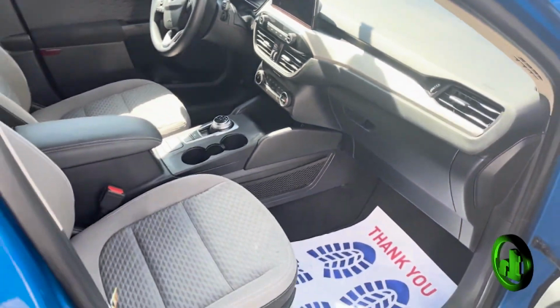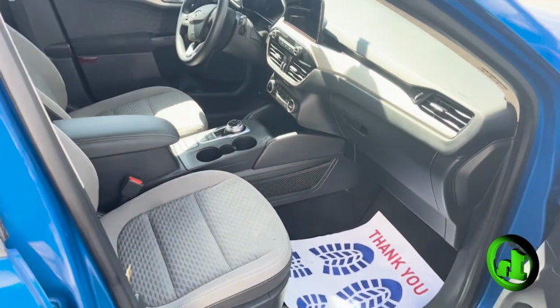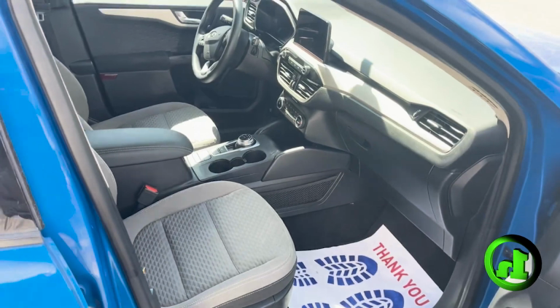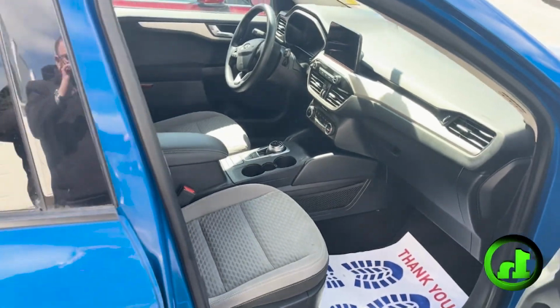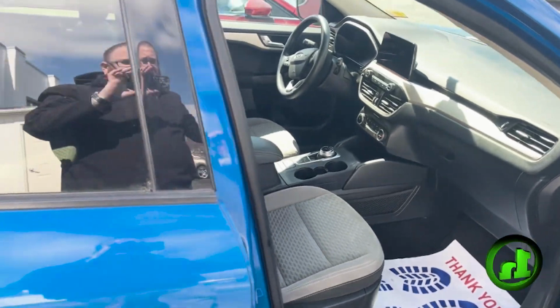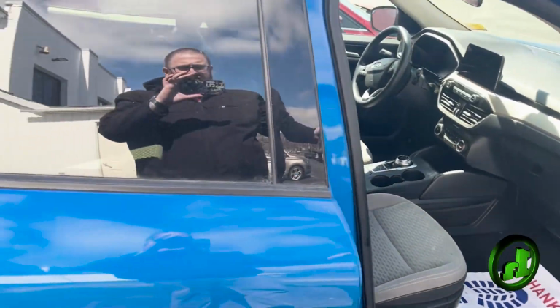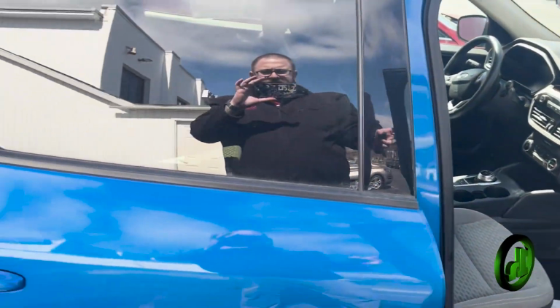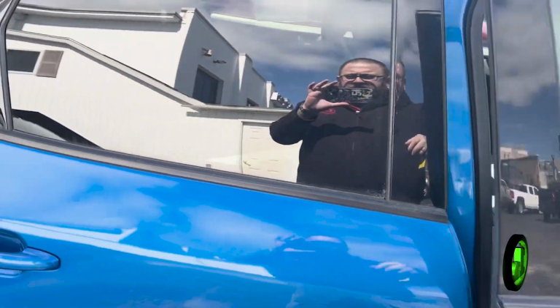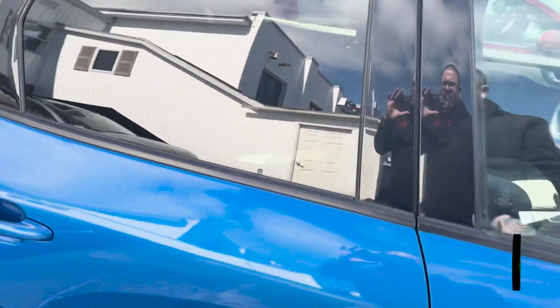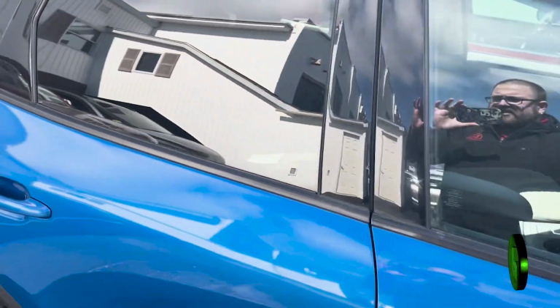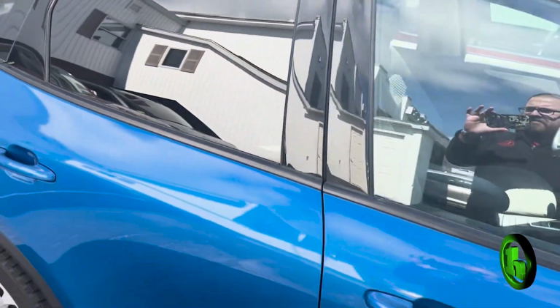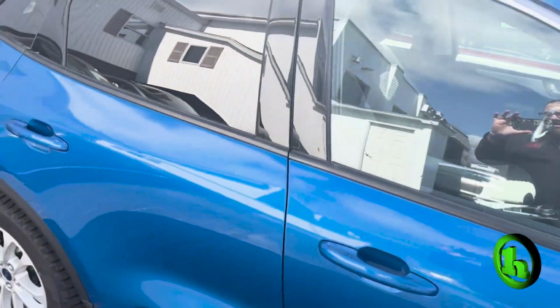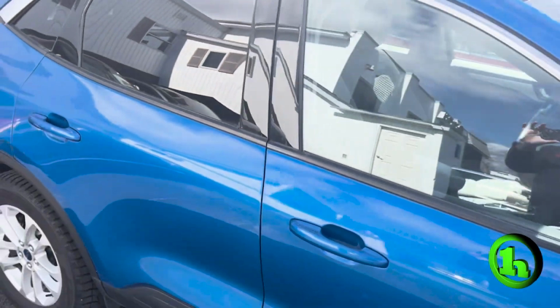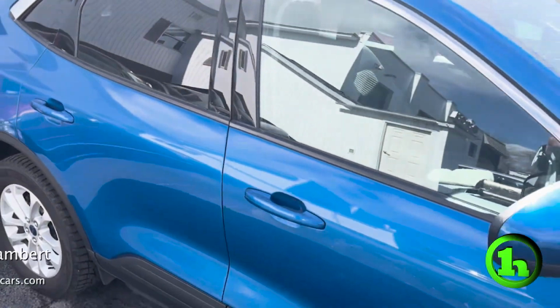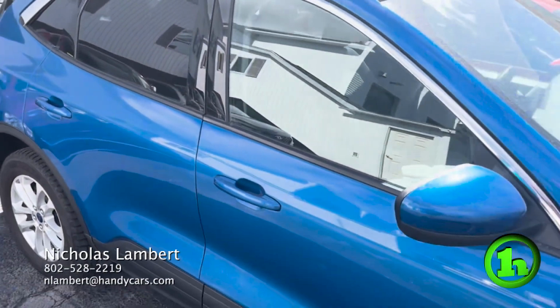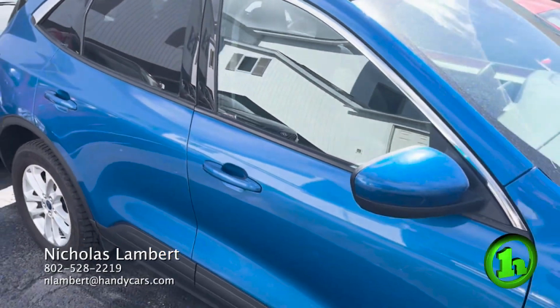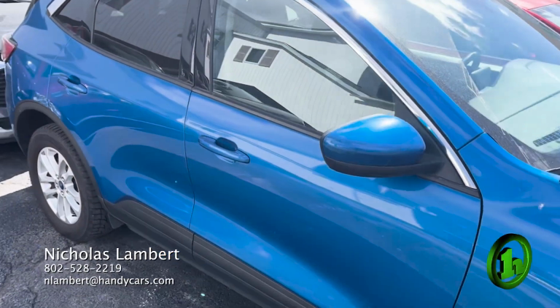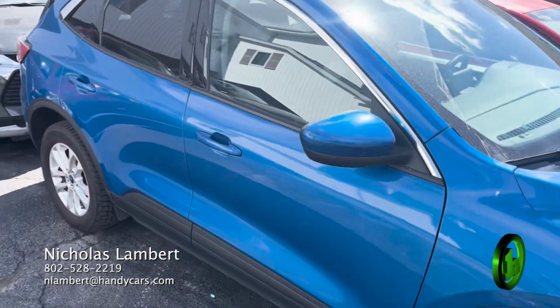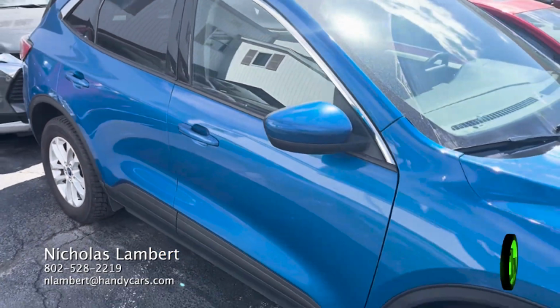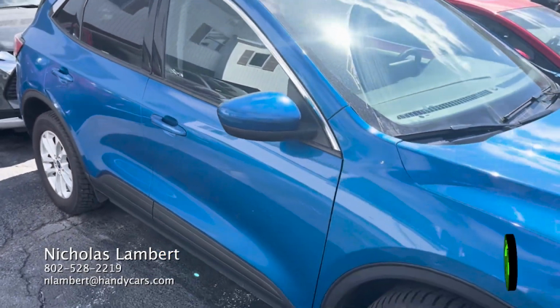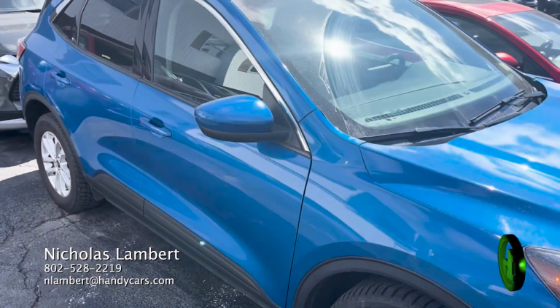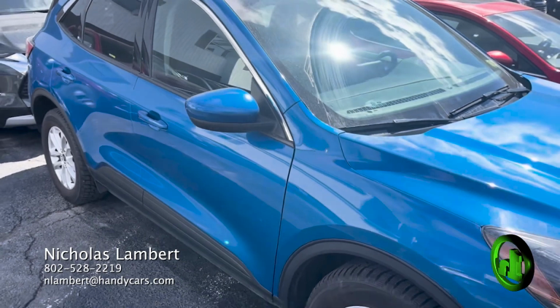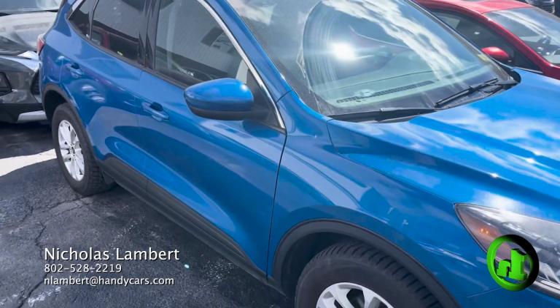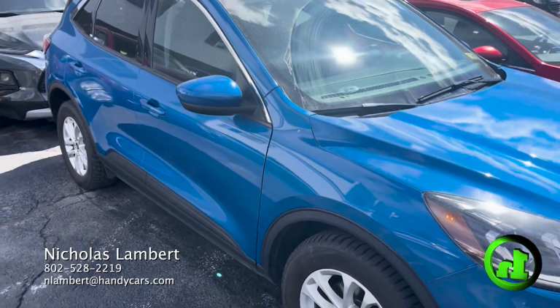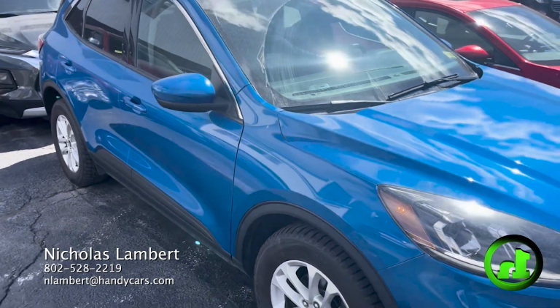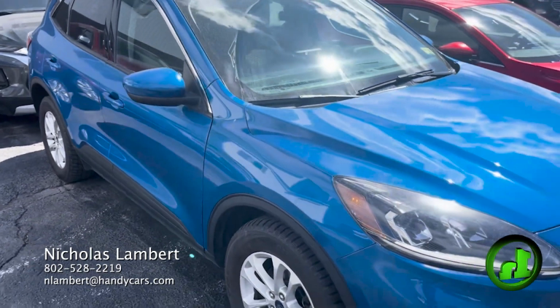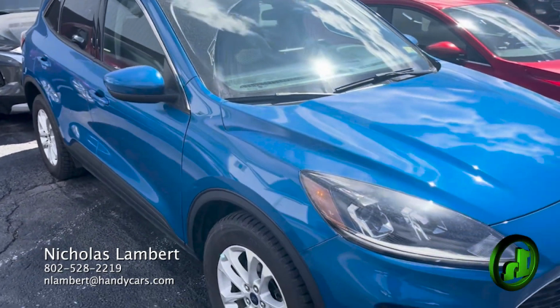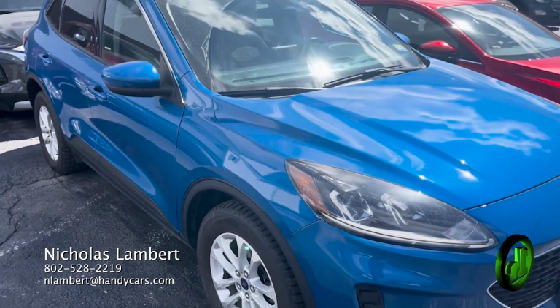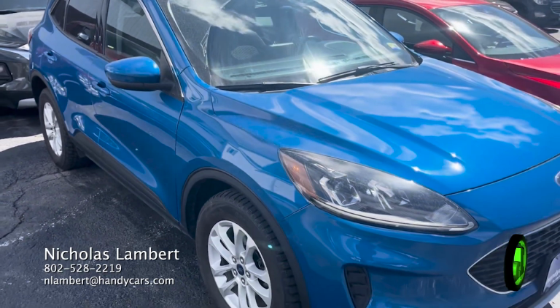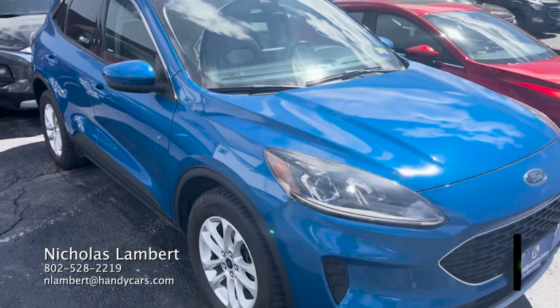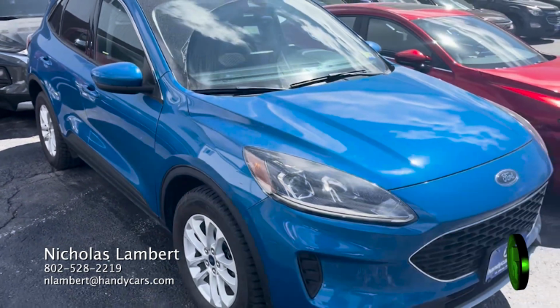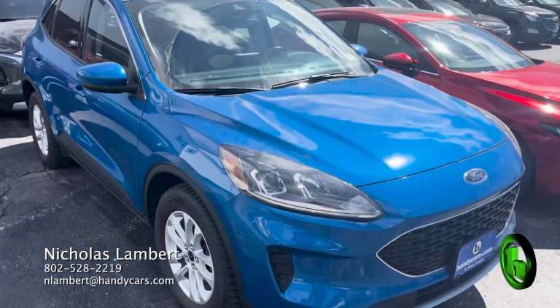If you have any additional questions about this Ford Escape, please don't hesitate to reach out. My information's at the bottom of your screen. Thank you so much for your time. Have a wonderful day.